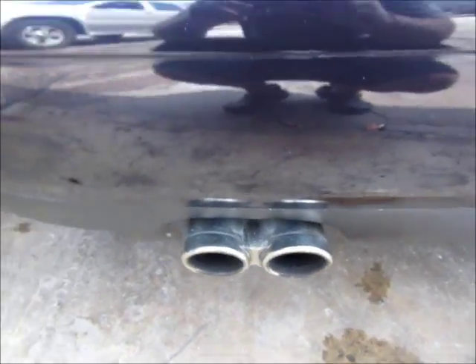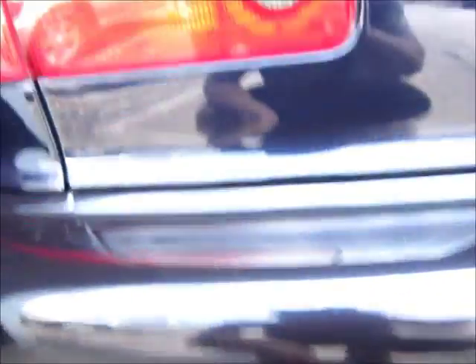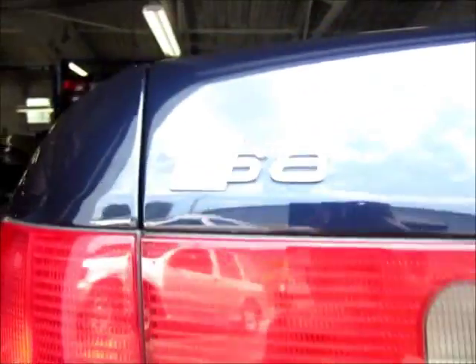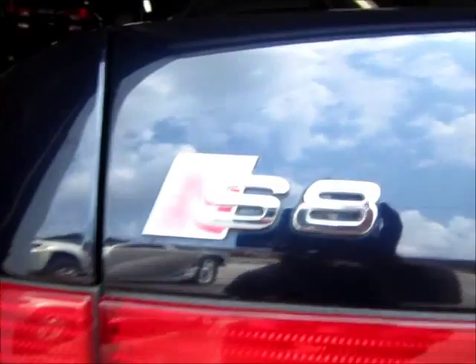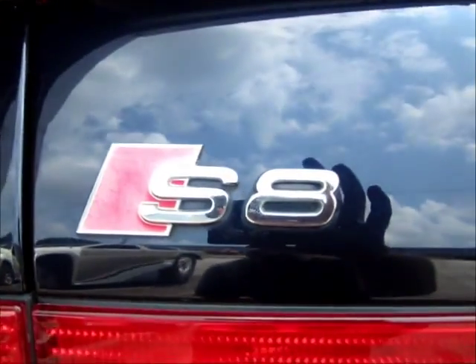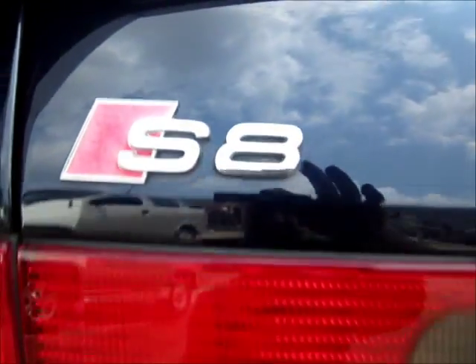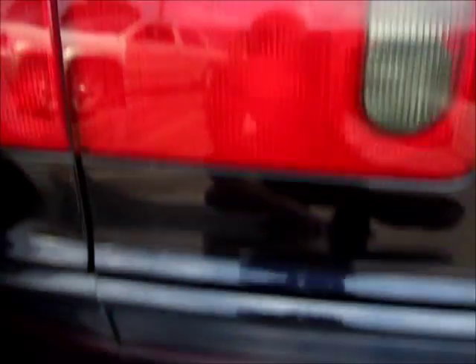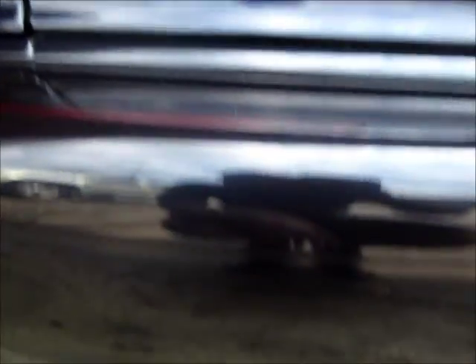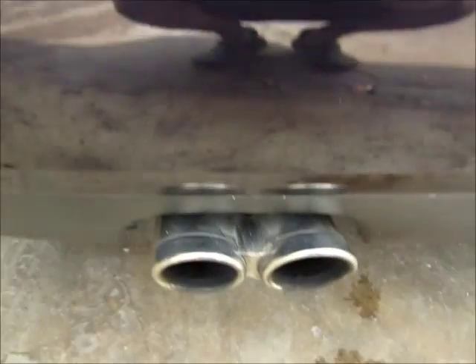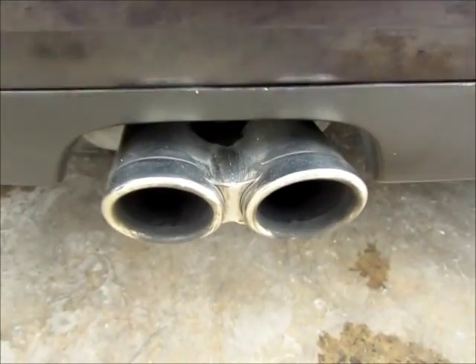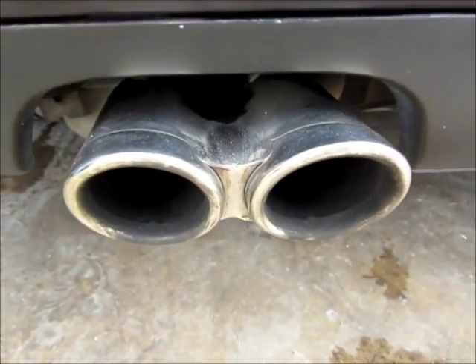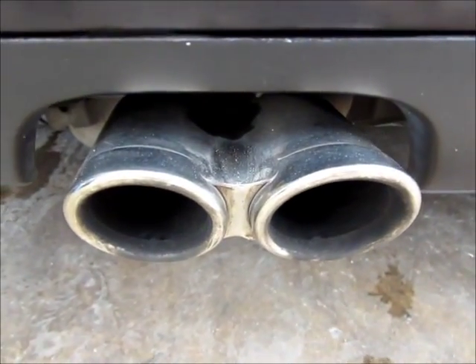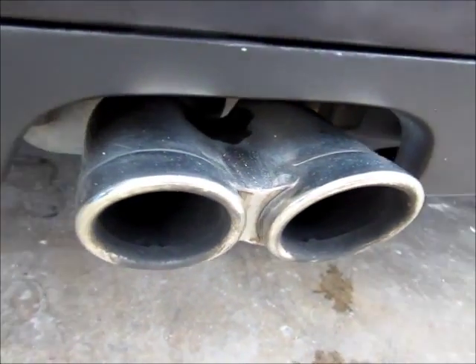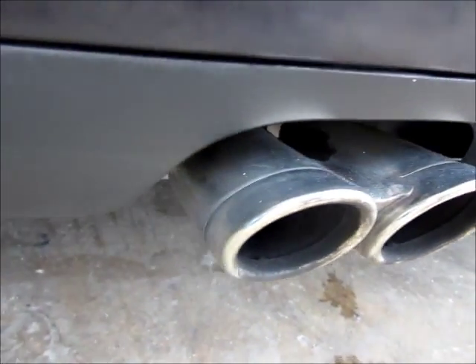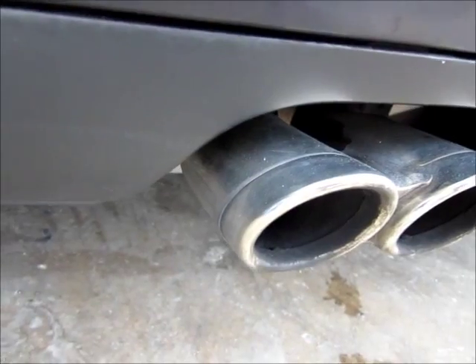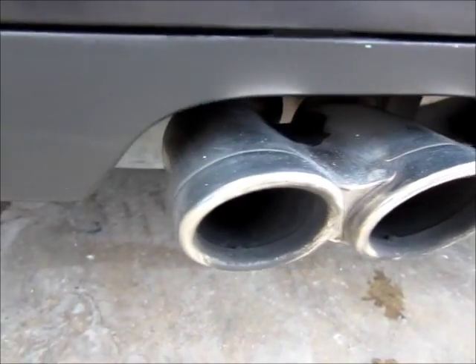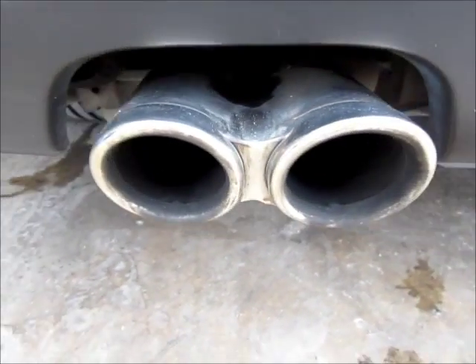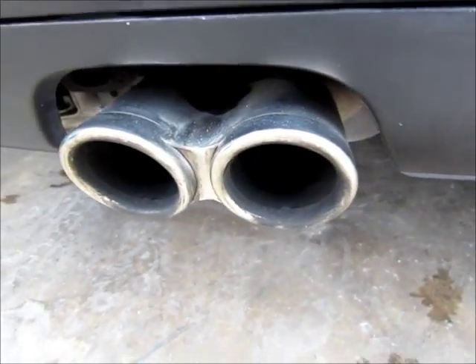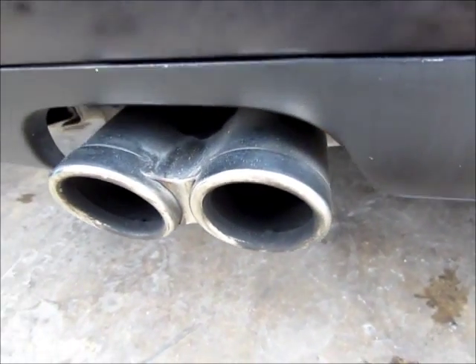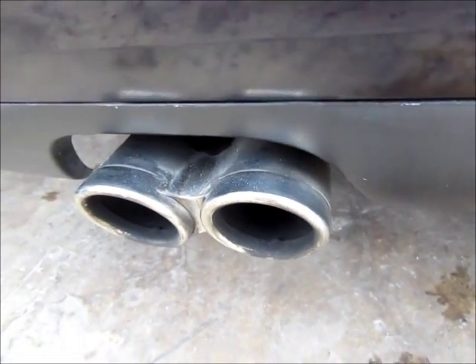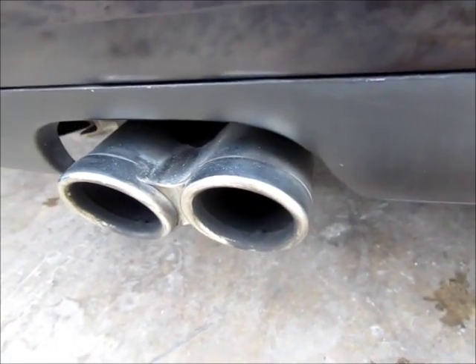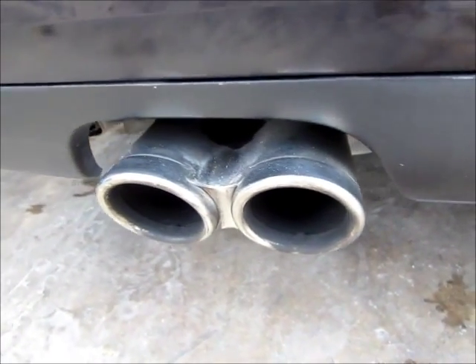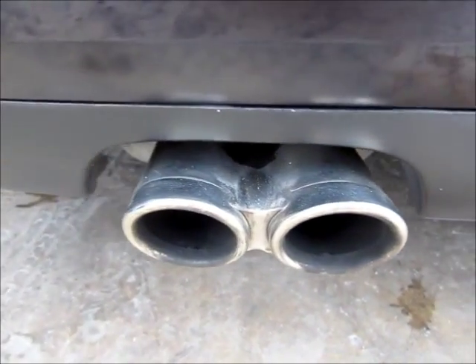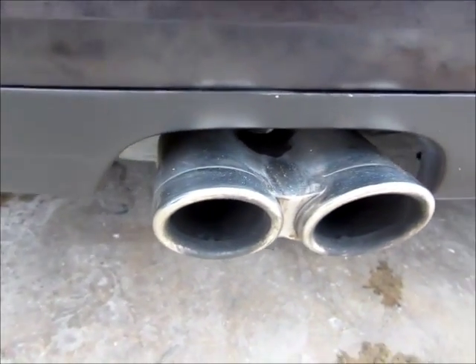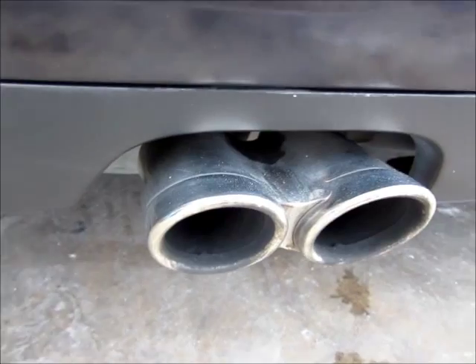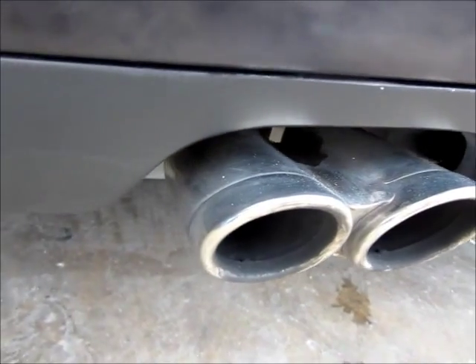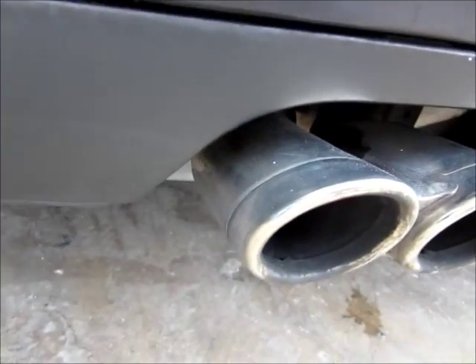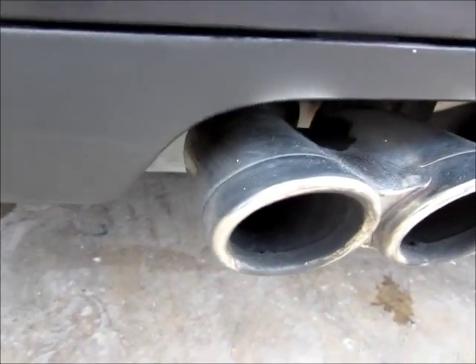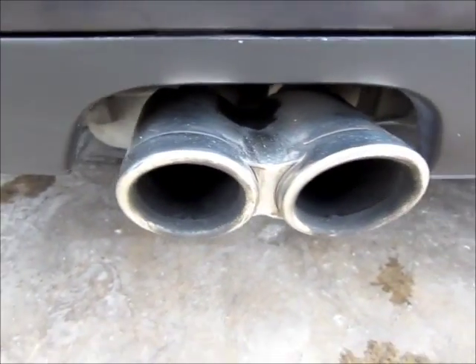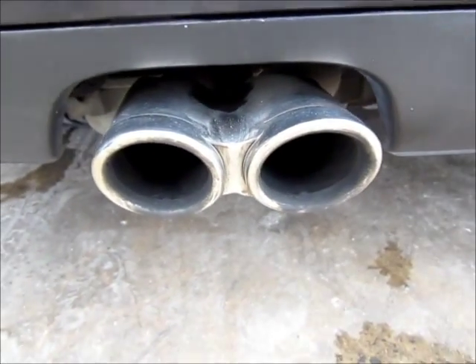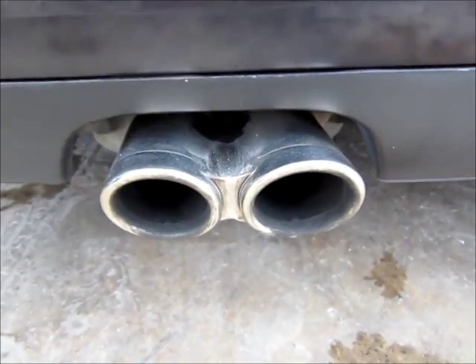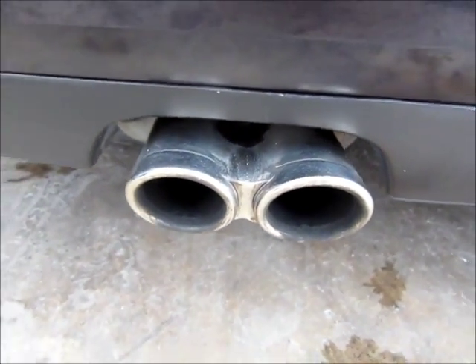This is the Audi S8 that I've been working on today. These are the exhaust tips before I do anything to them. All I brought with me today is Optimum Metal Polish — the new formula — so I'm going to give it a go with that and I'll check back.